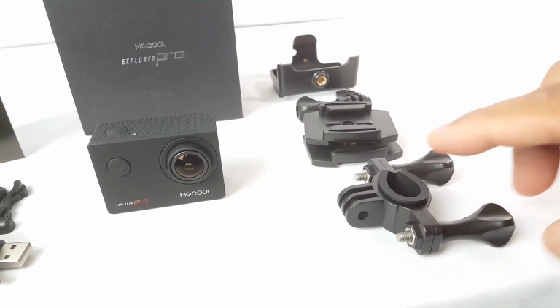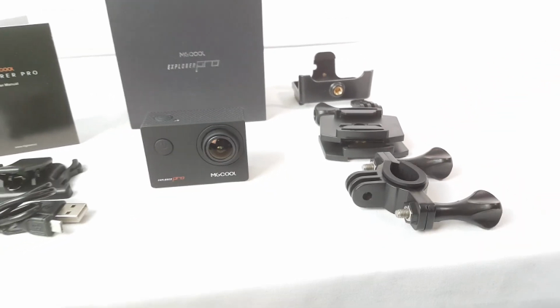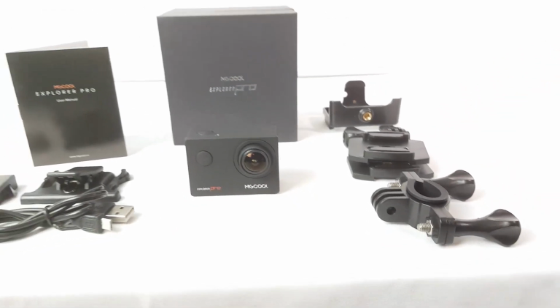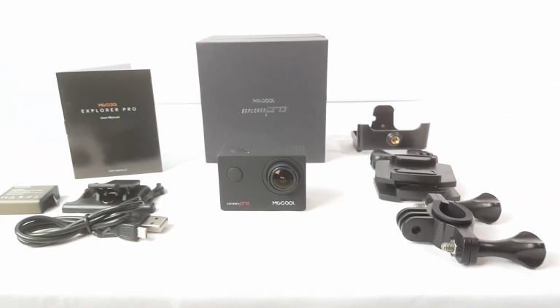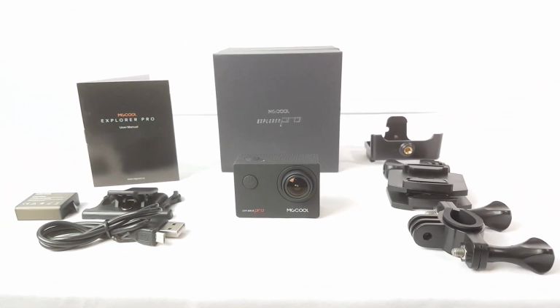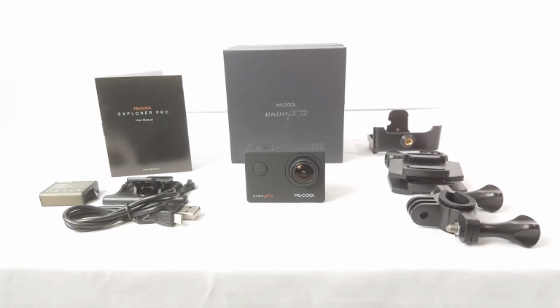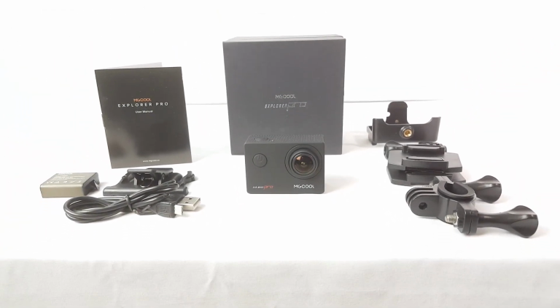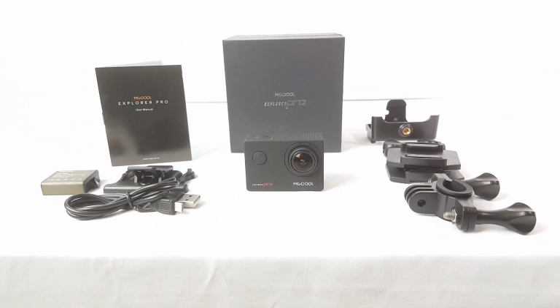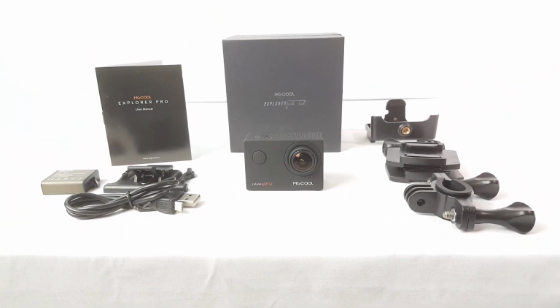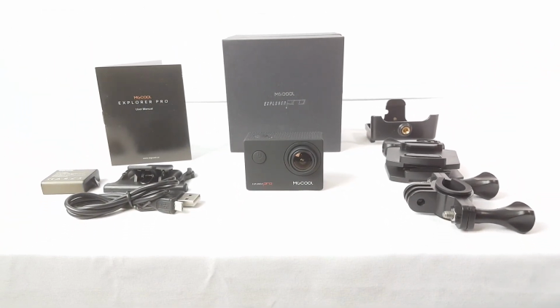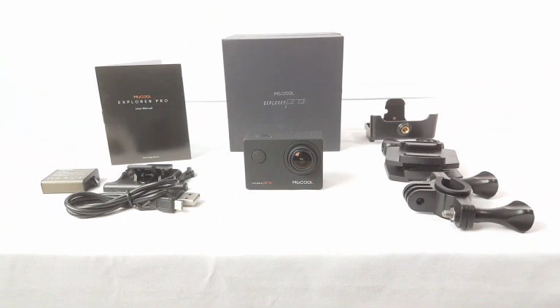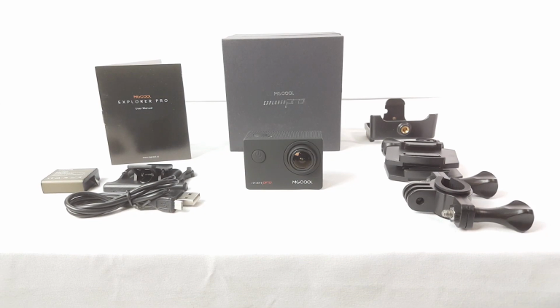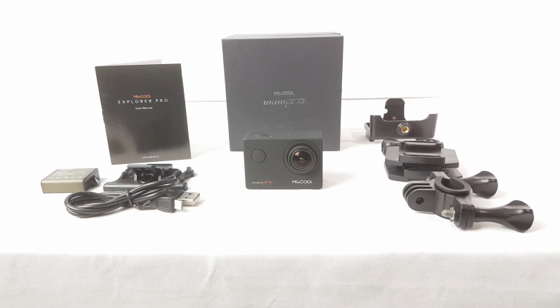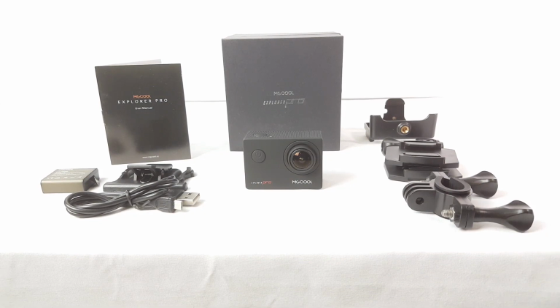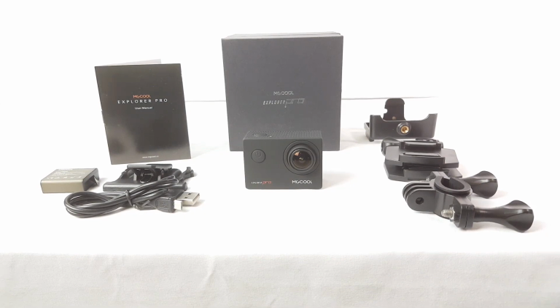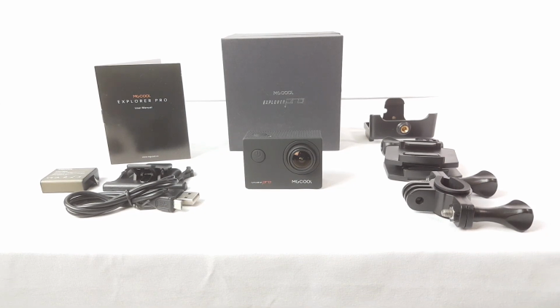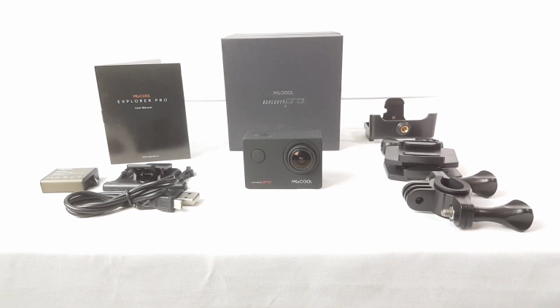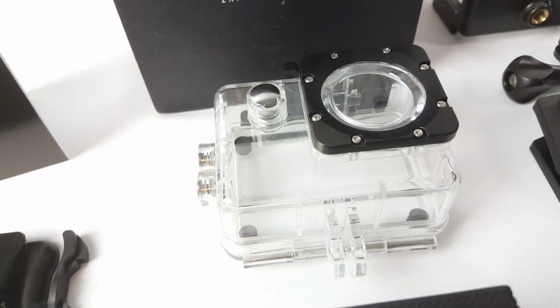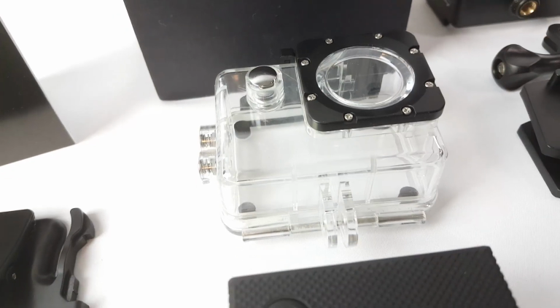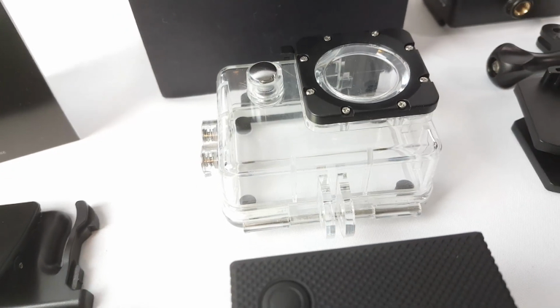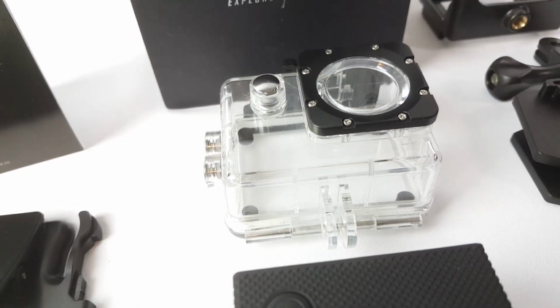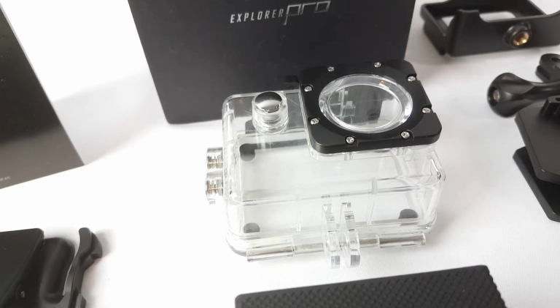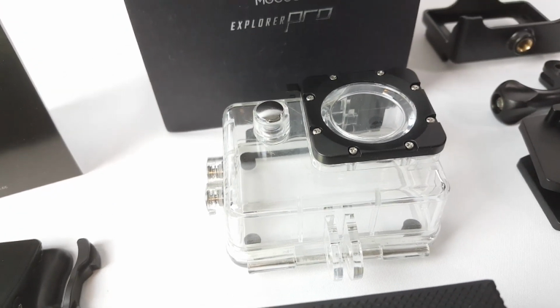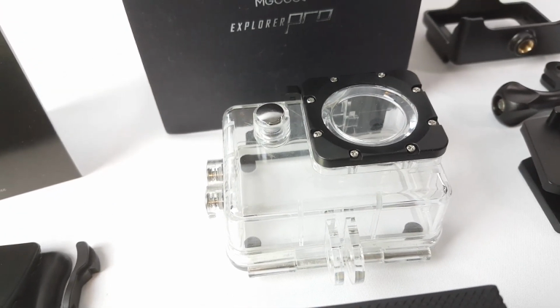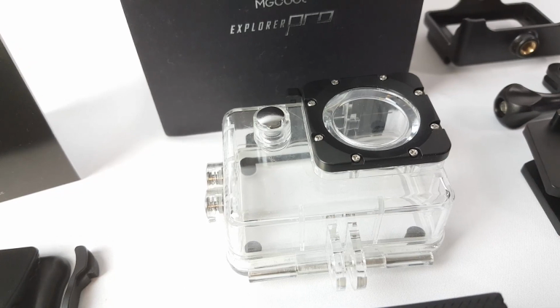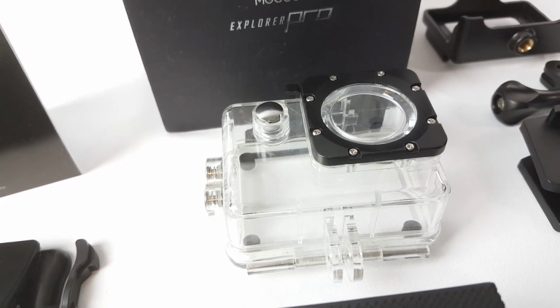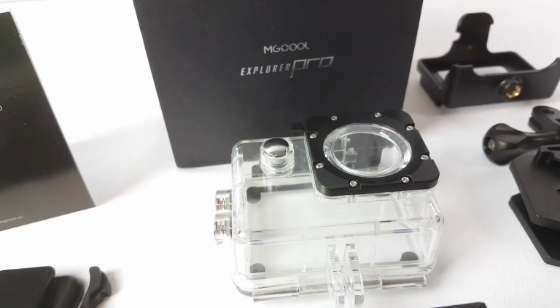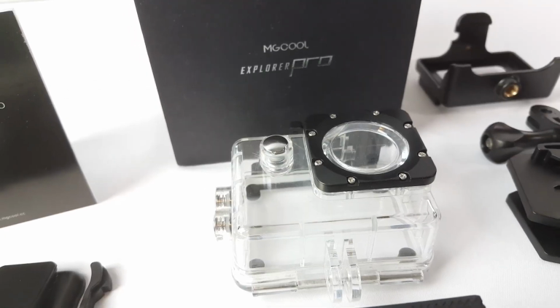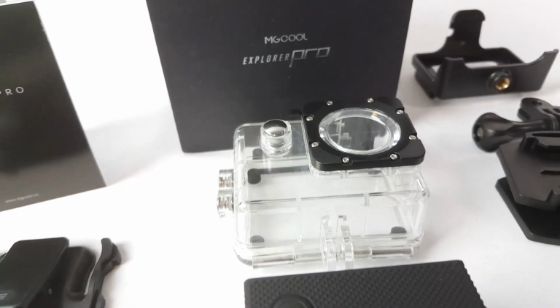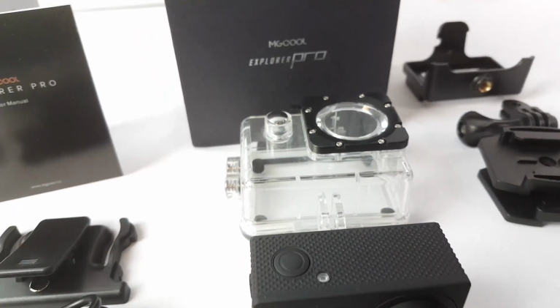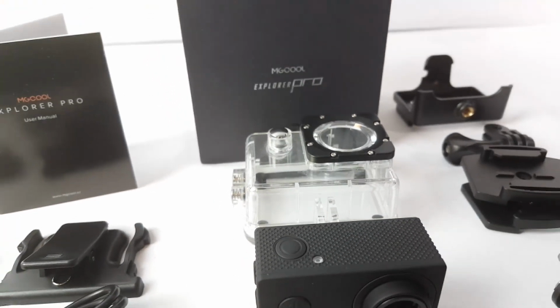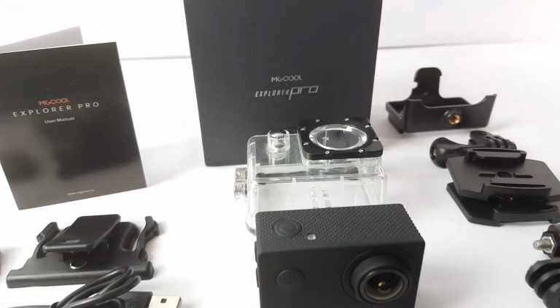If you're a singer or musician, you can put this on a mic post if you want to record yourself singing. It's a pretty cool 4K camera and I'm going to show you some footage. It also comes with the waterproof case so you can use it all the way down to 100 feet underwater.